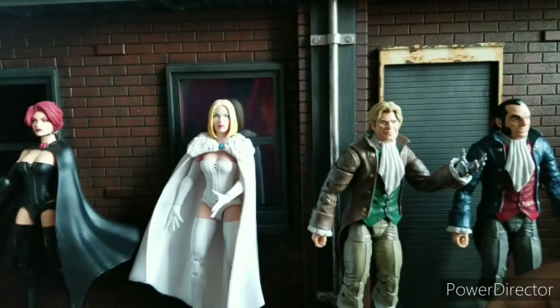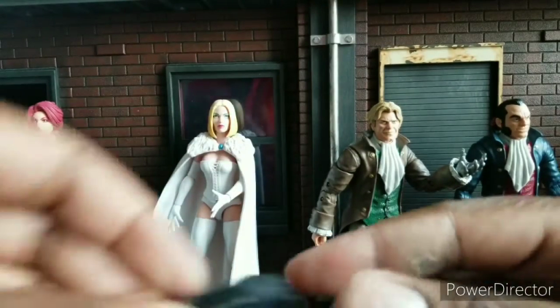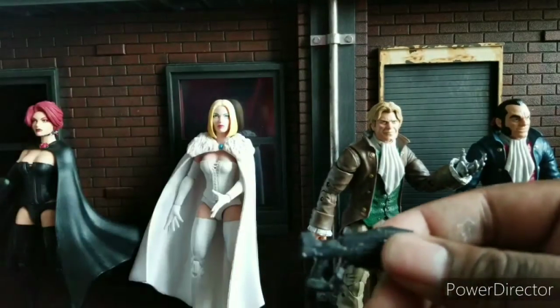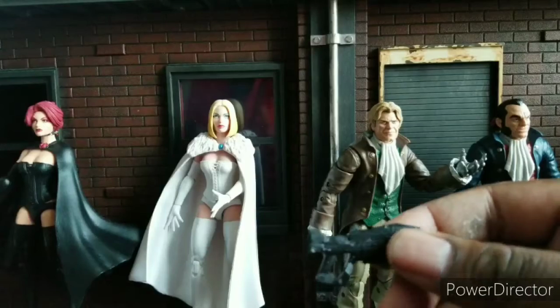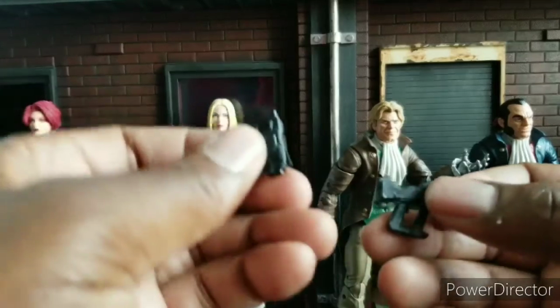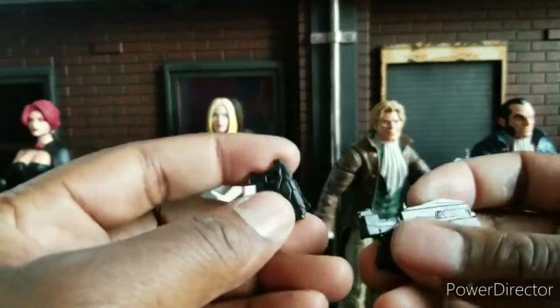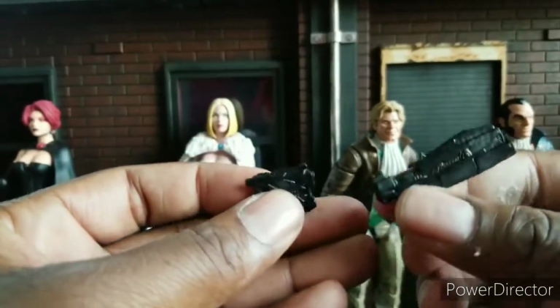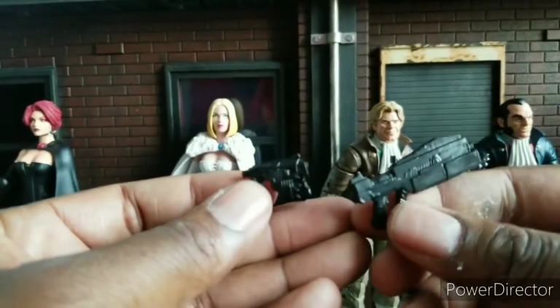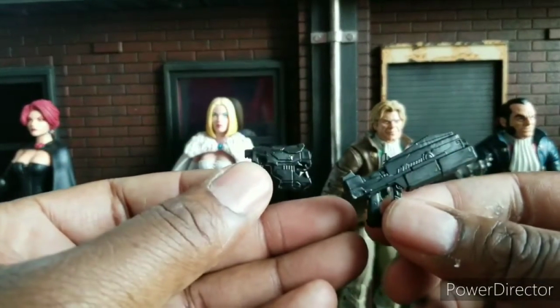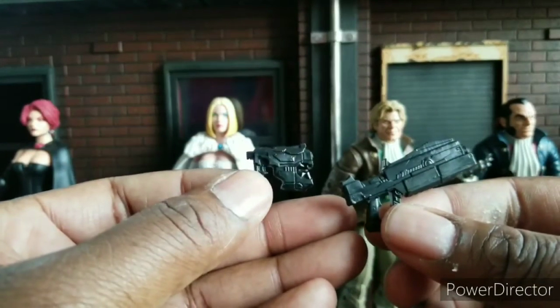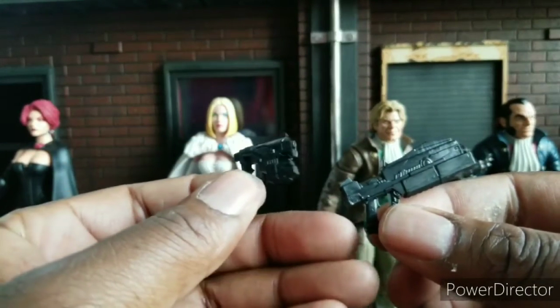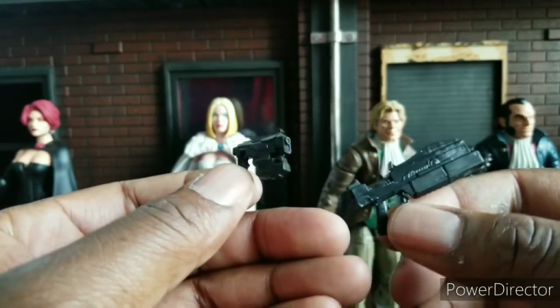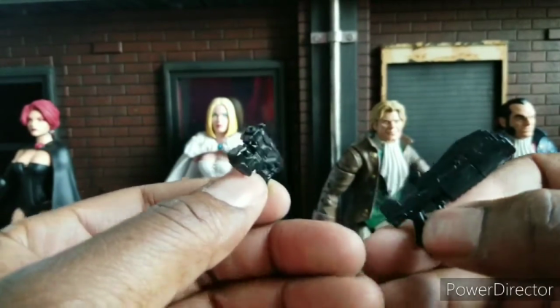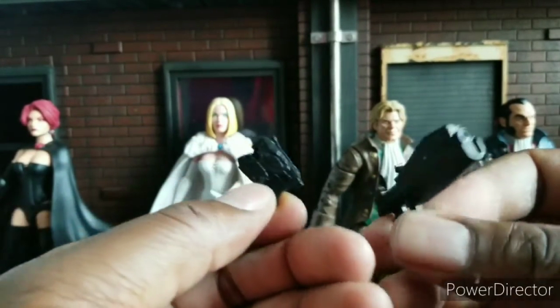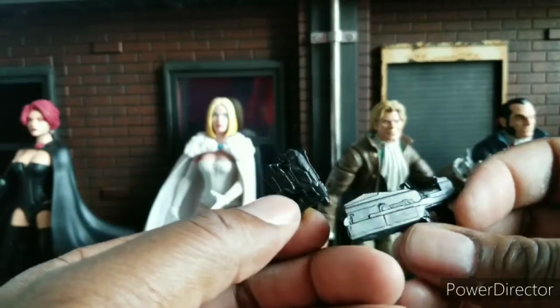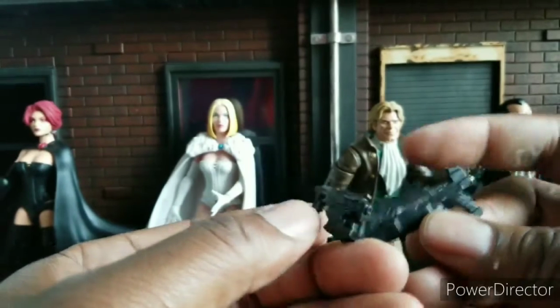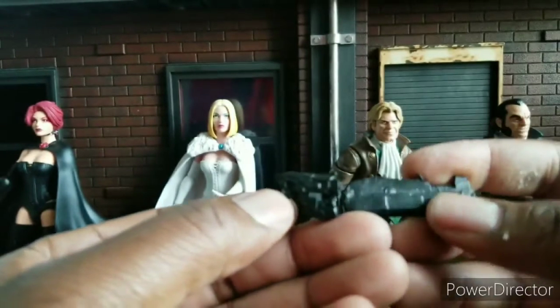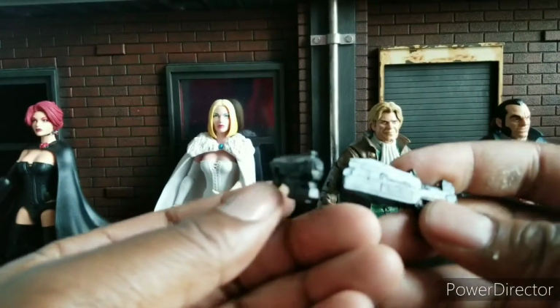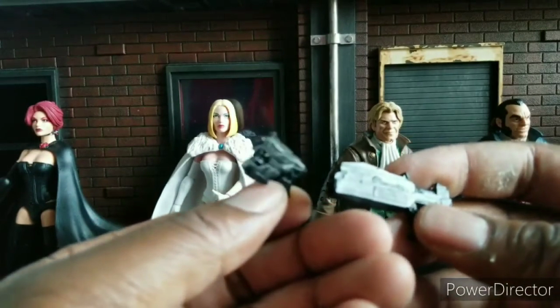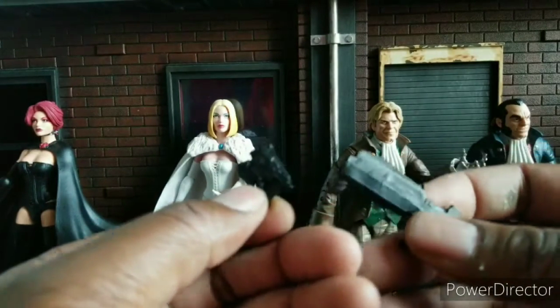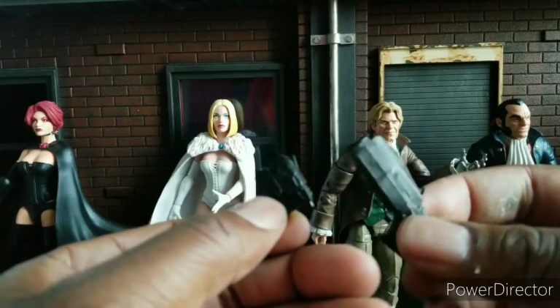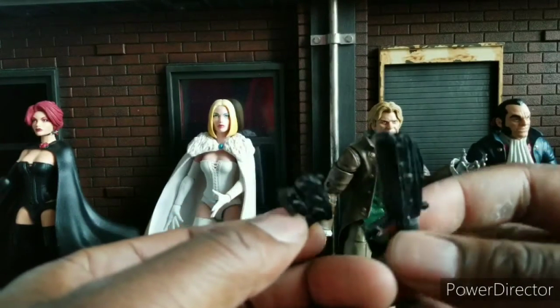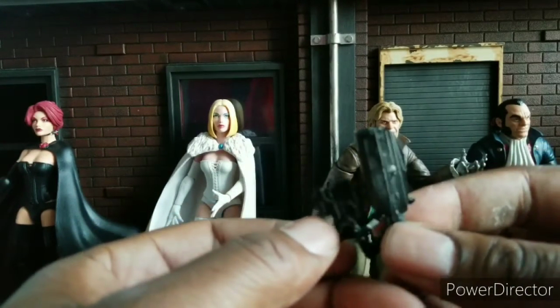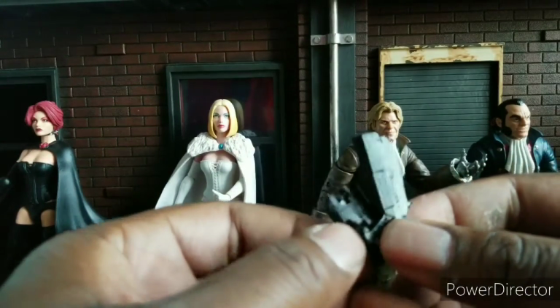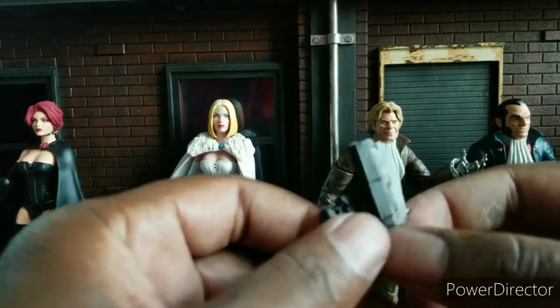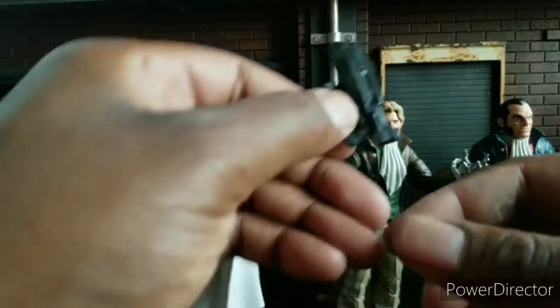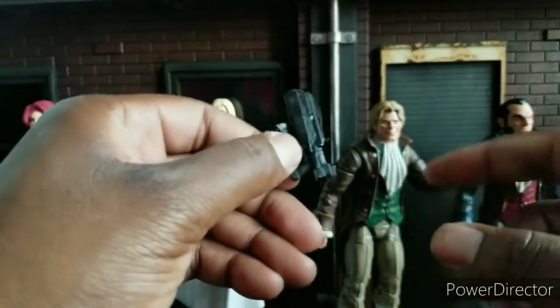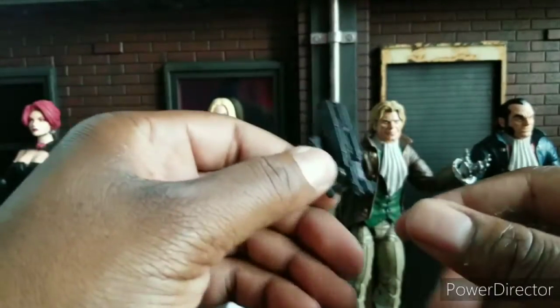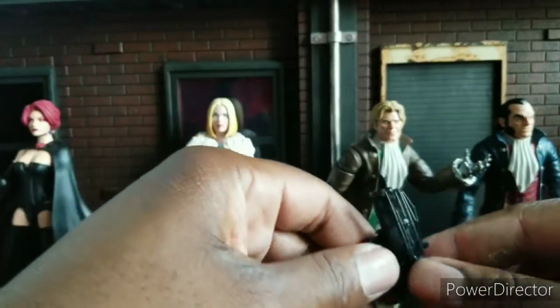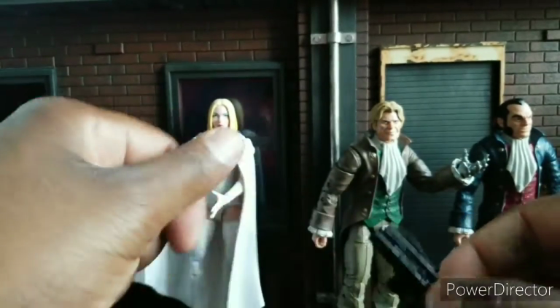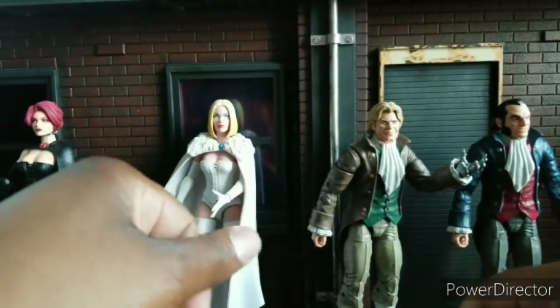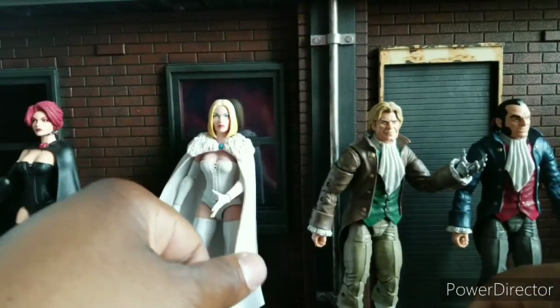There are a couple of guns. These came with a Deadpool a while ago — they were black on Deadpool and purple on Domino. So we've seen these before. And these can fit on either Donald Pierce's hands or Sebastian Shaw's.